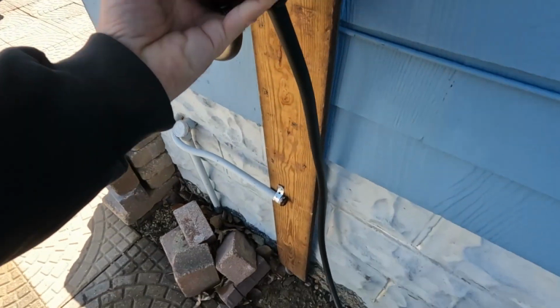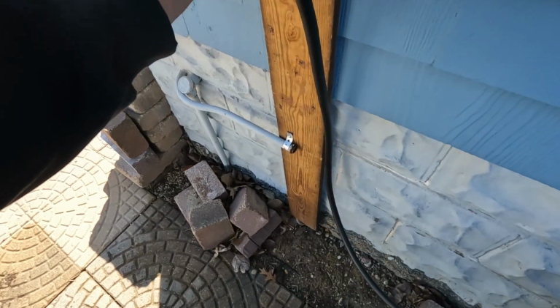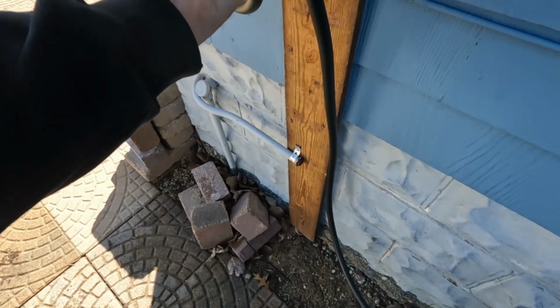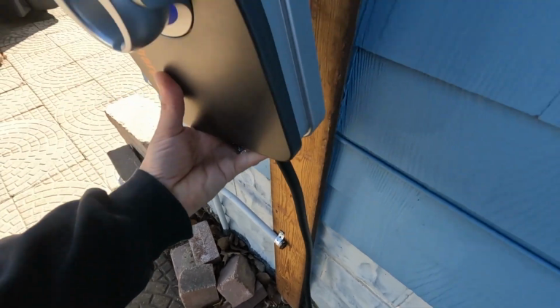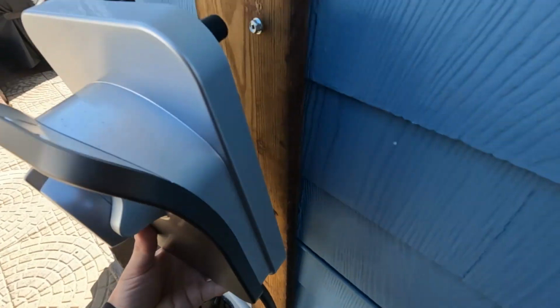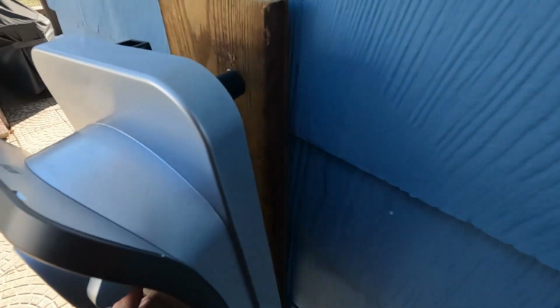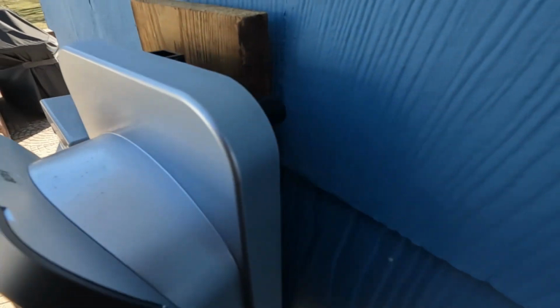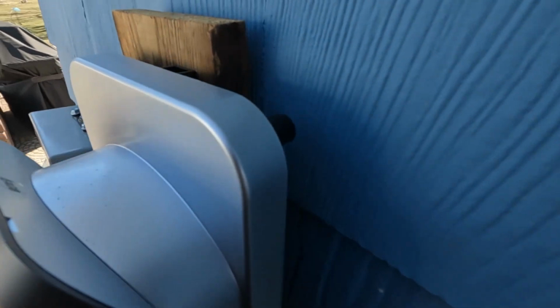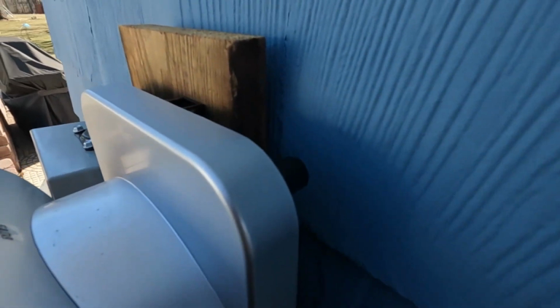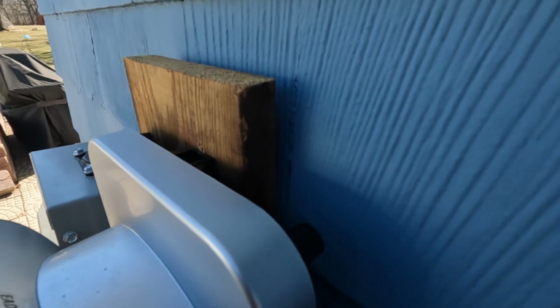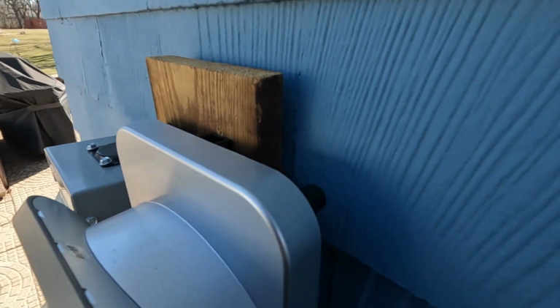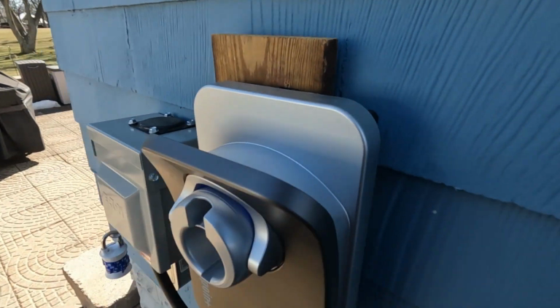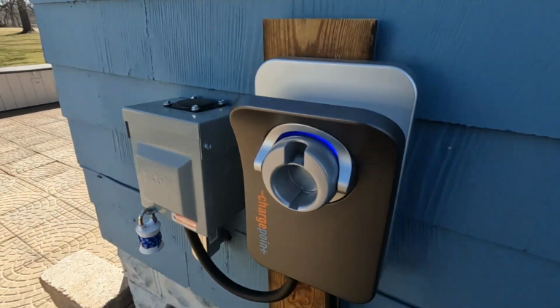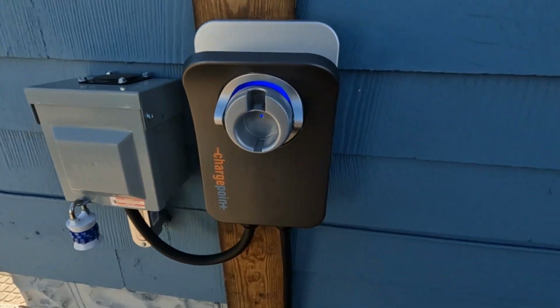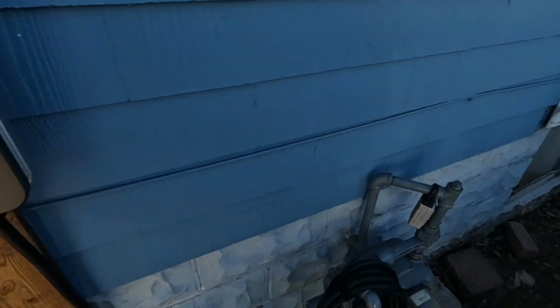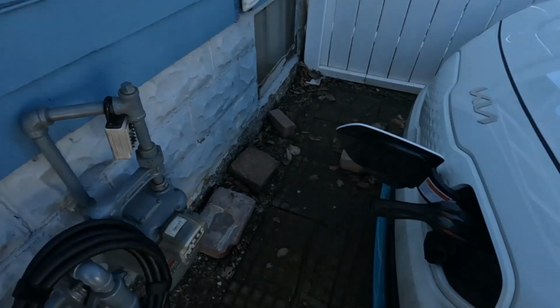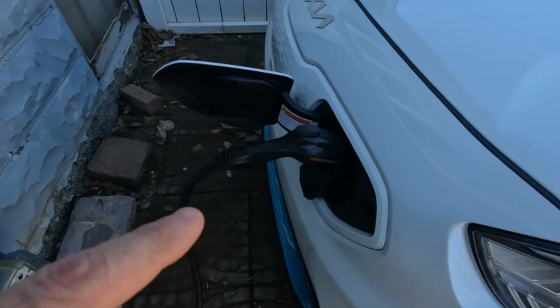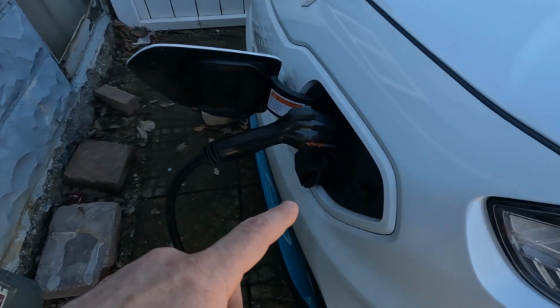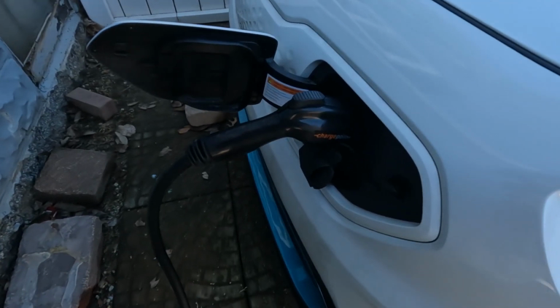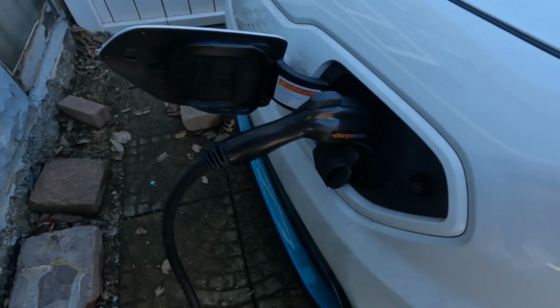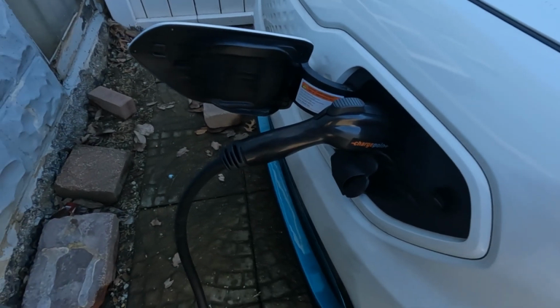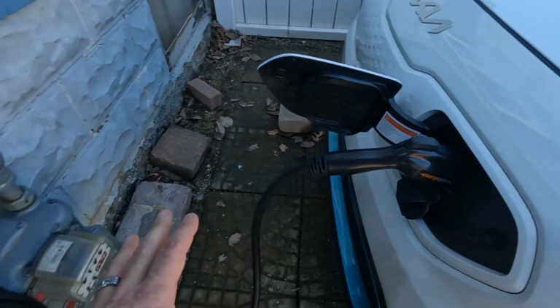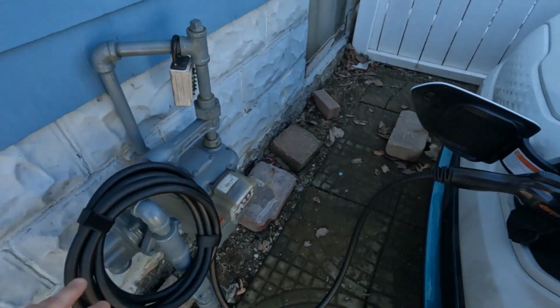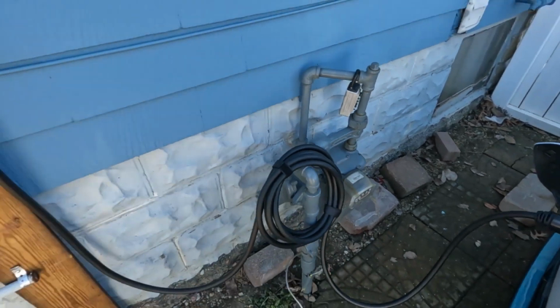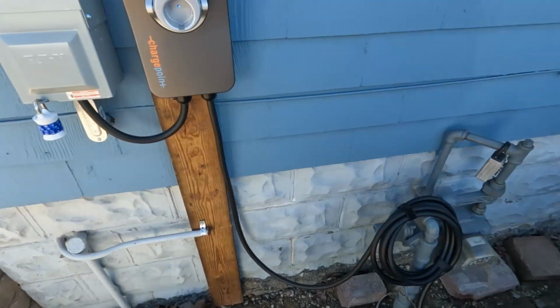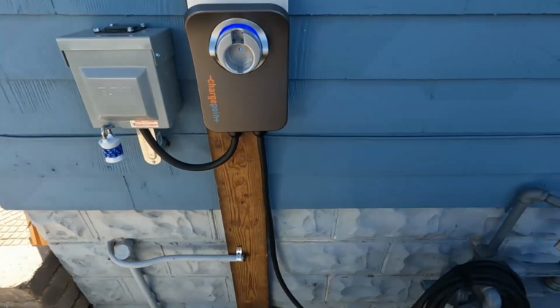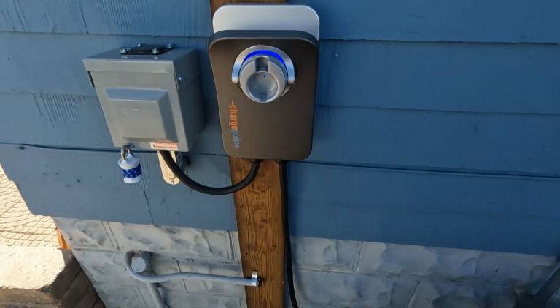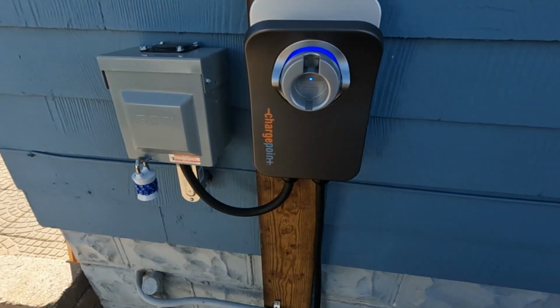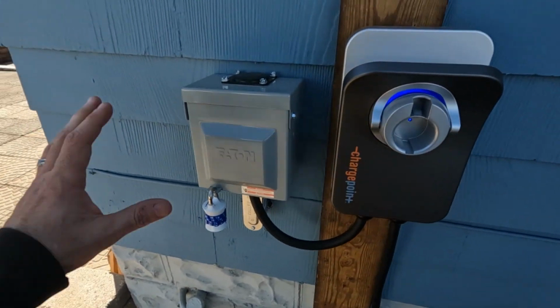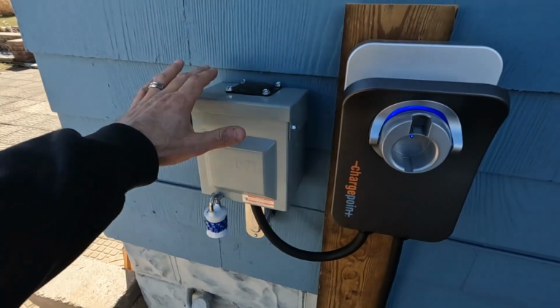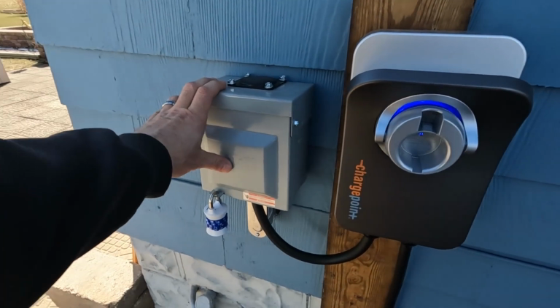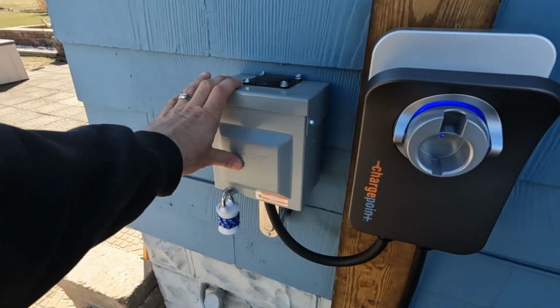We've got it hanging there — you can see the plug in the car here like this. You've got it just sitting there, that's all good. I had to purchase an RV plug and I actually swapped out the plug inside, and I'll show you that here.